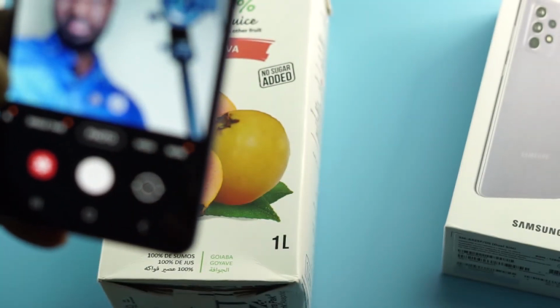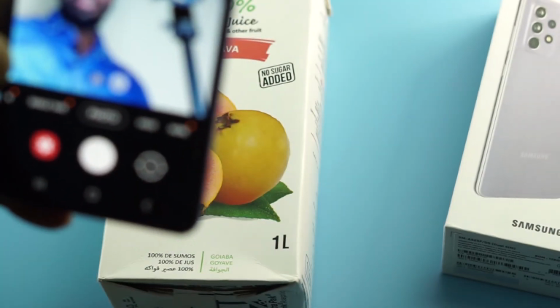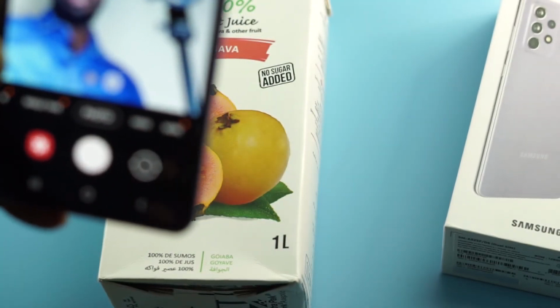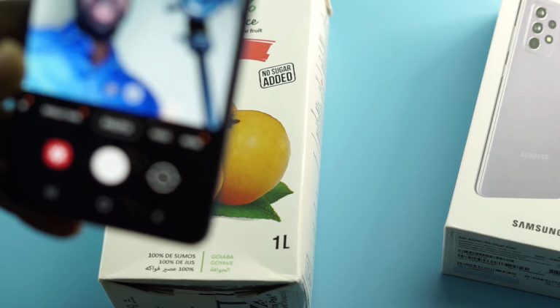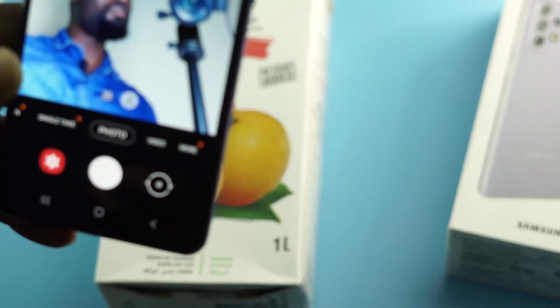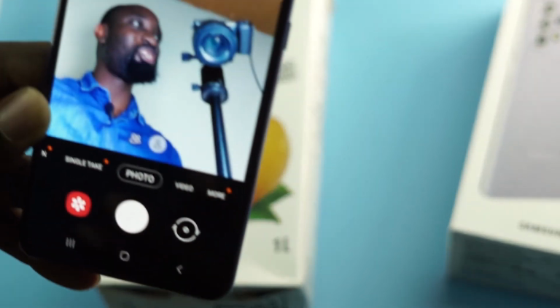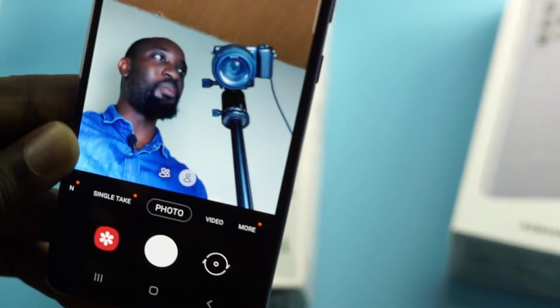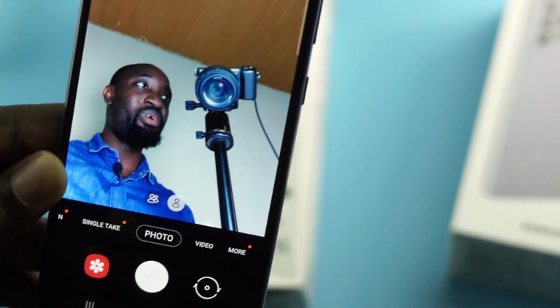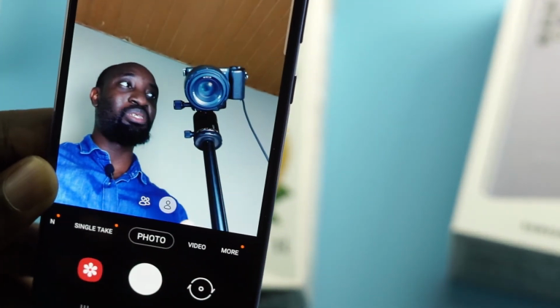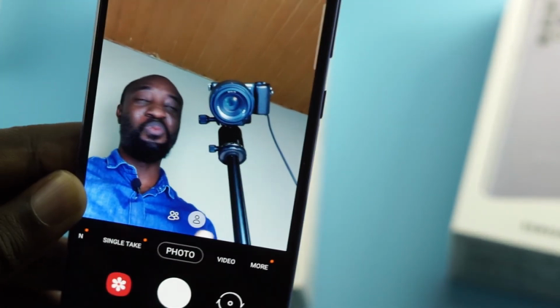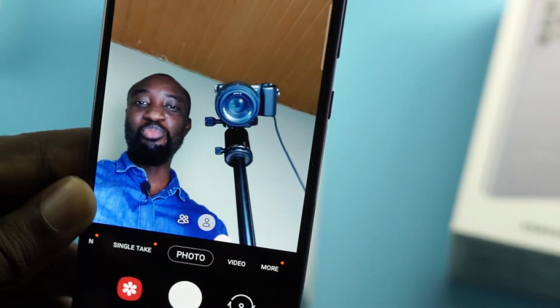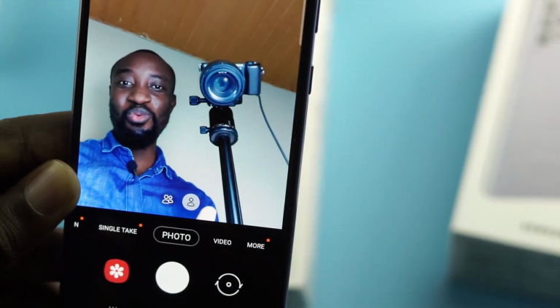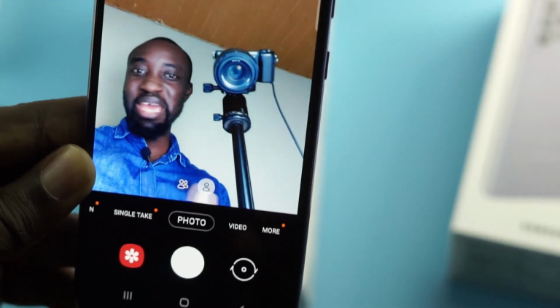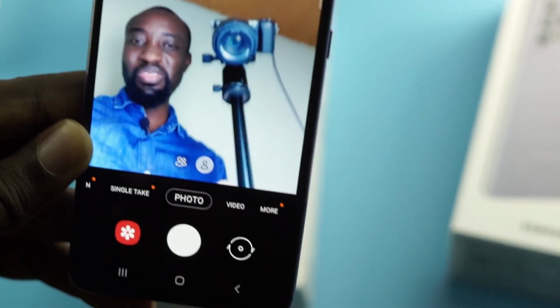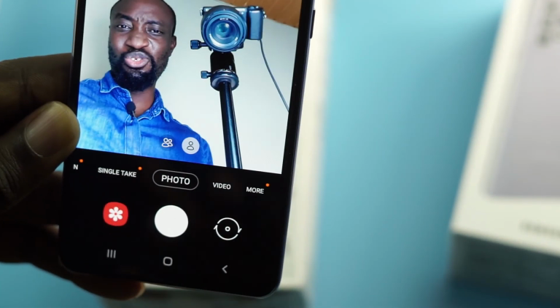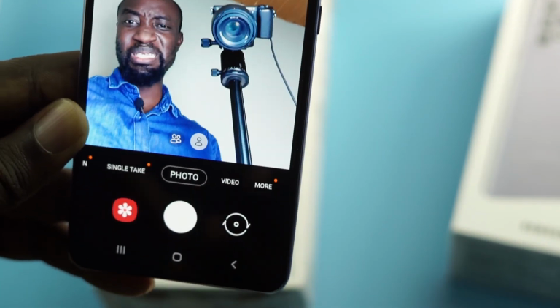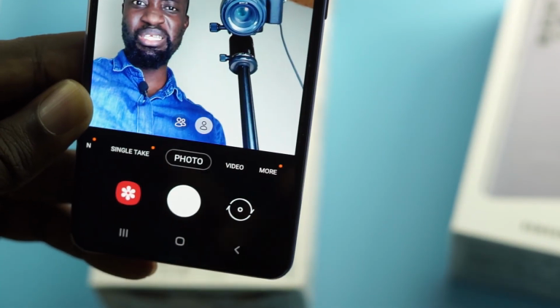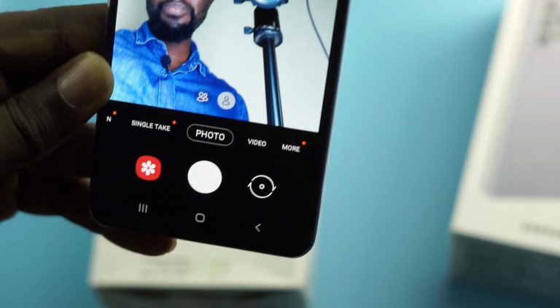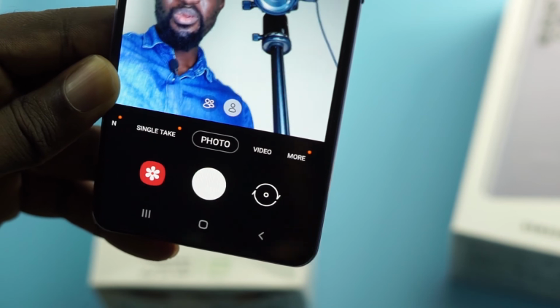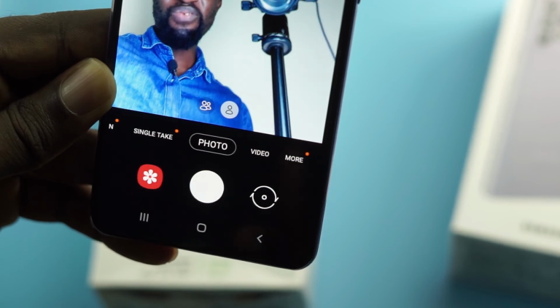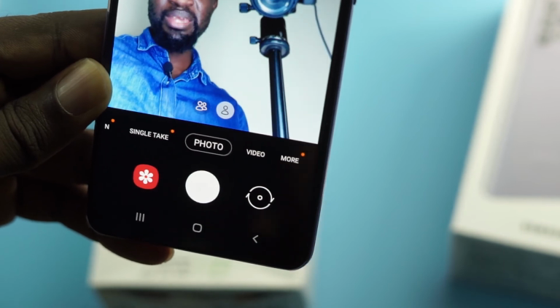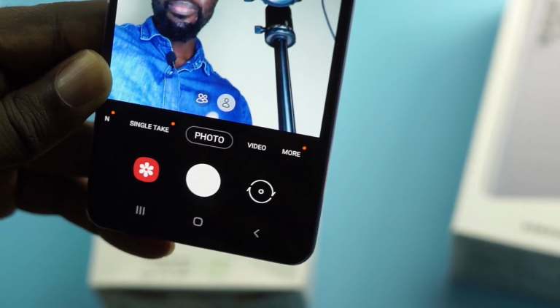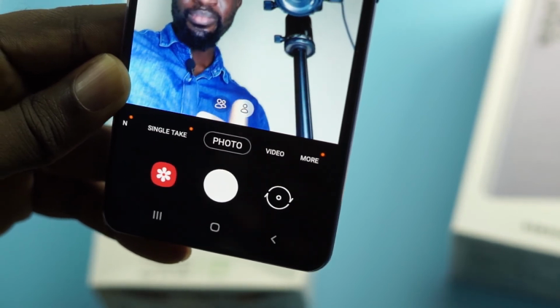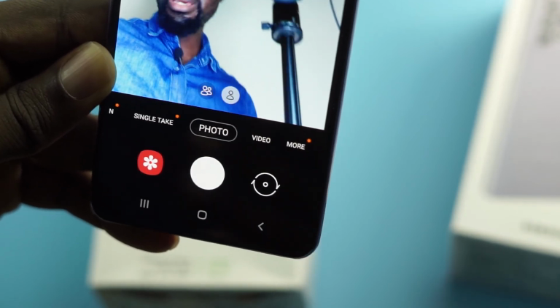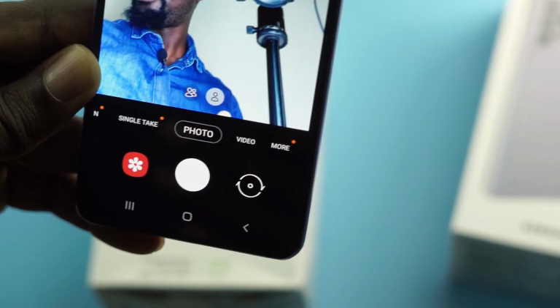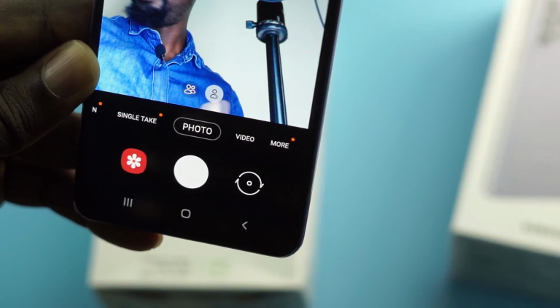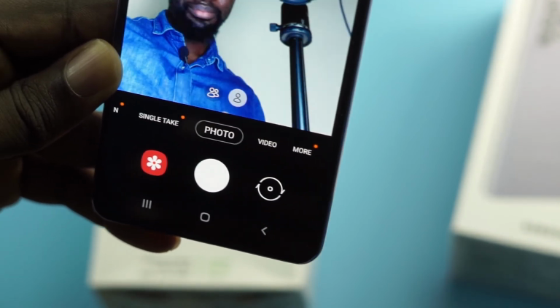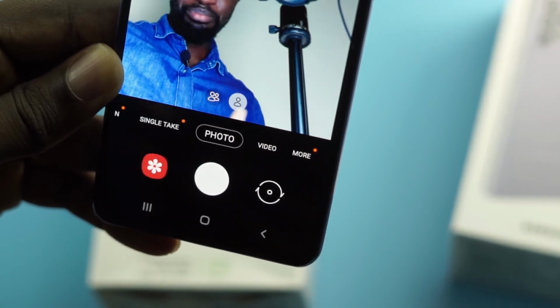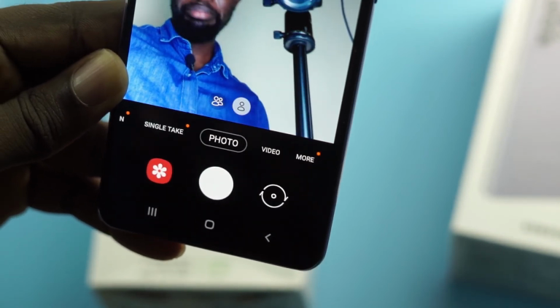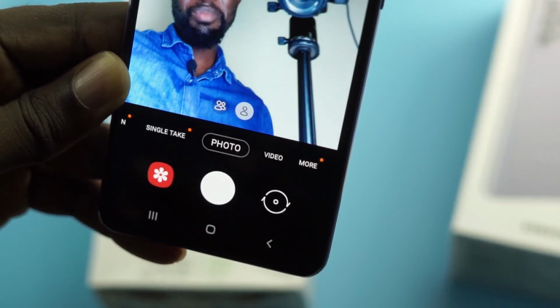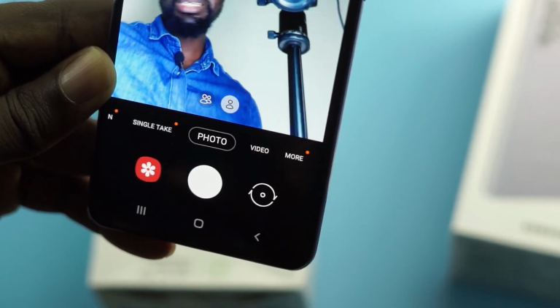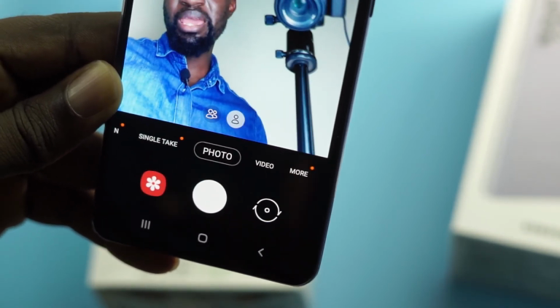On the selfie front, my shirt looks way blue — everything is super saturated here too.